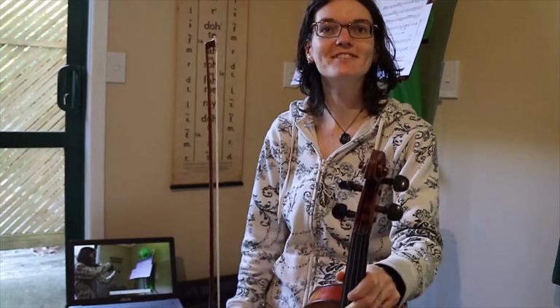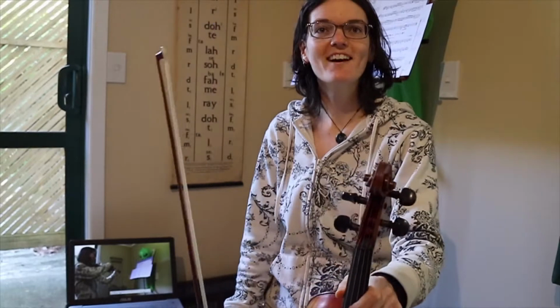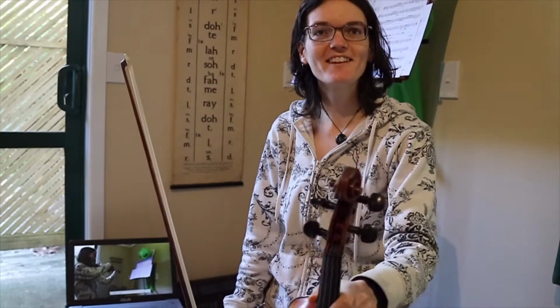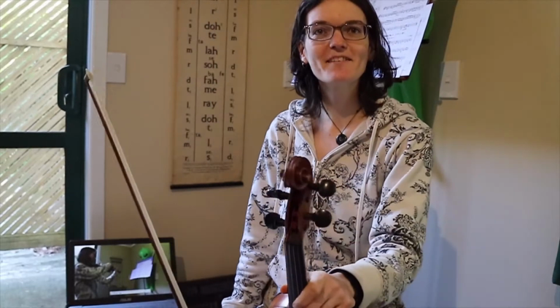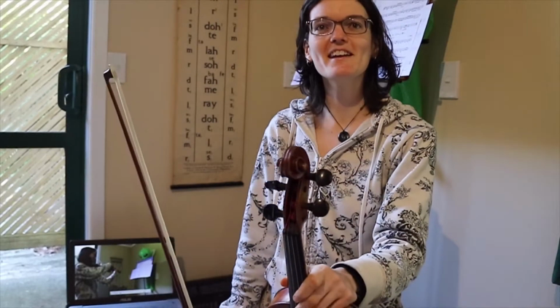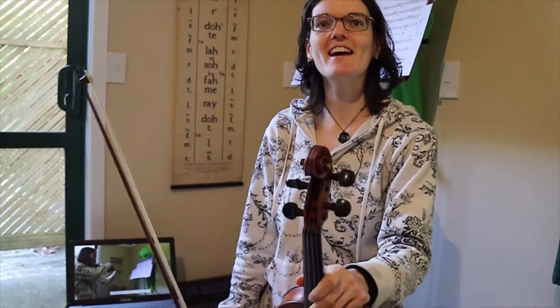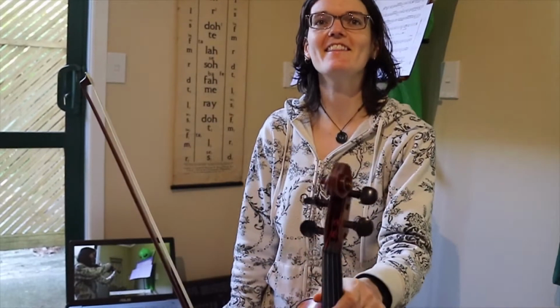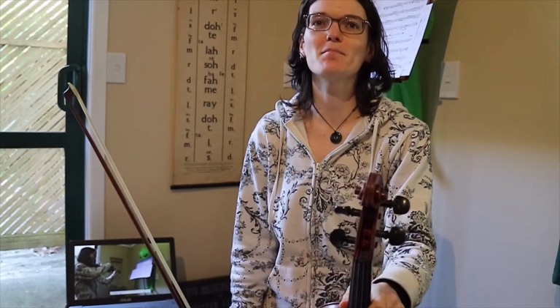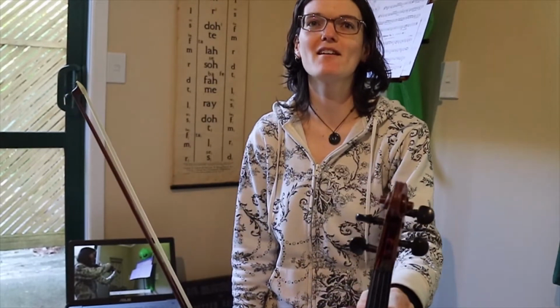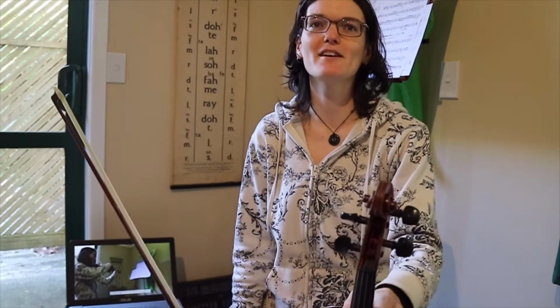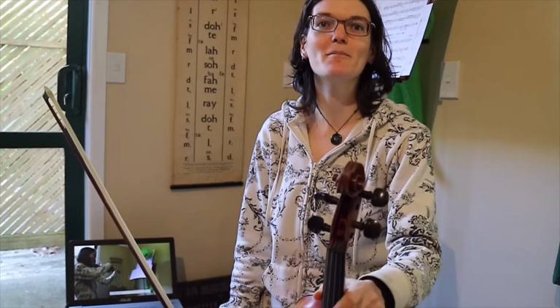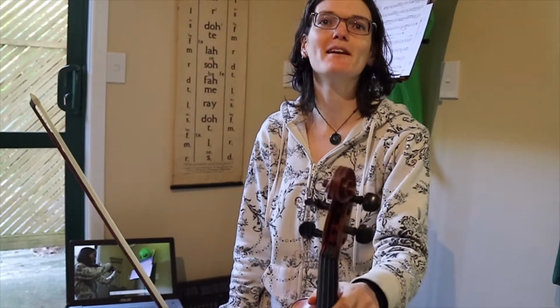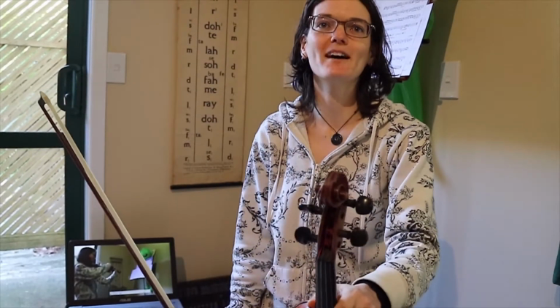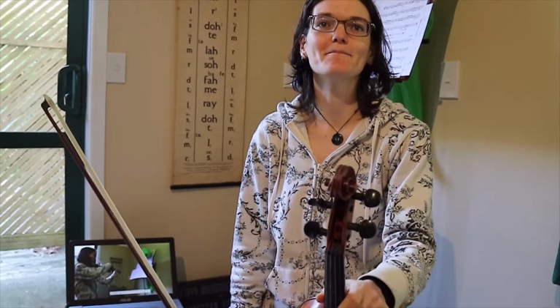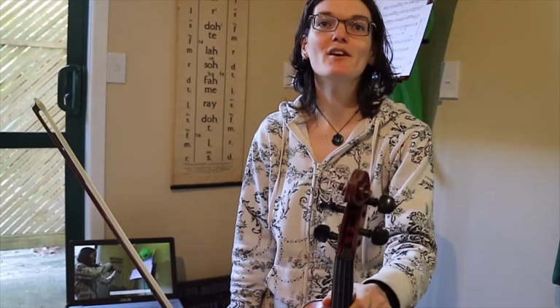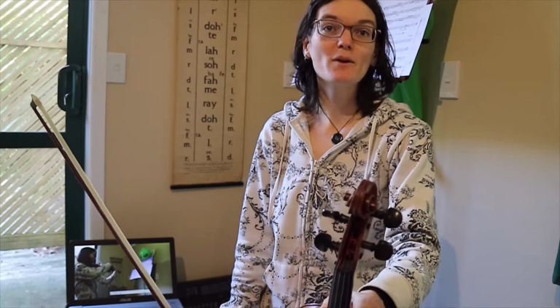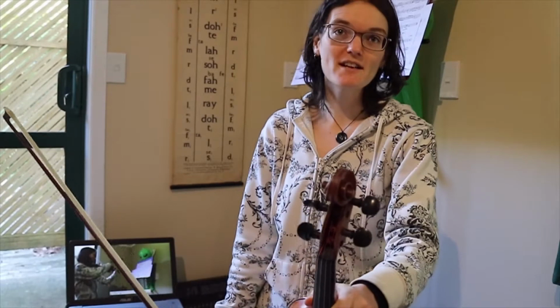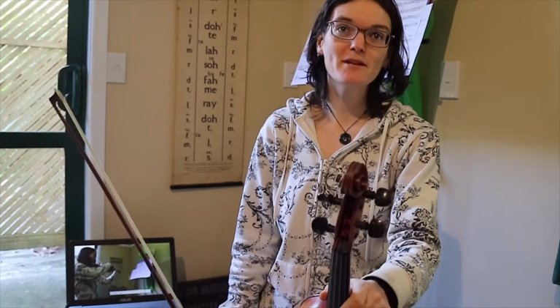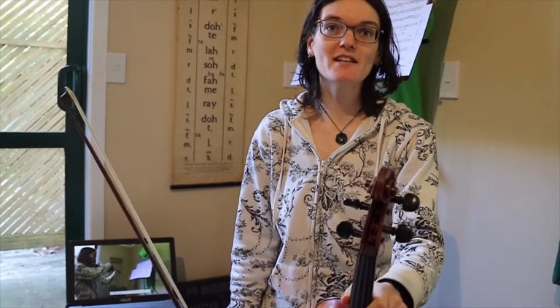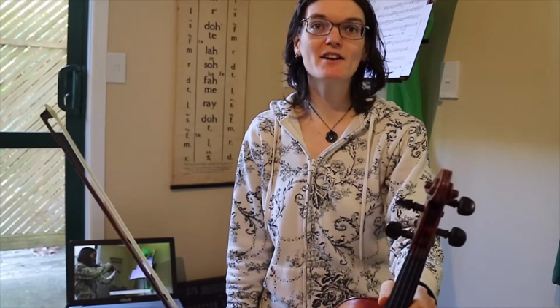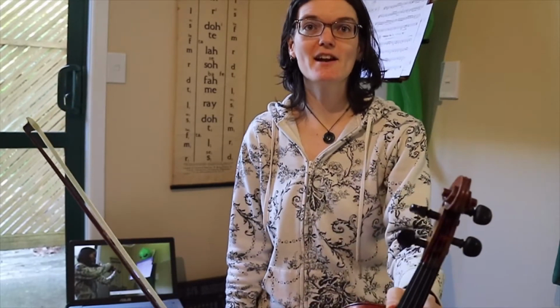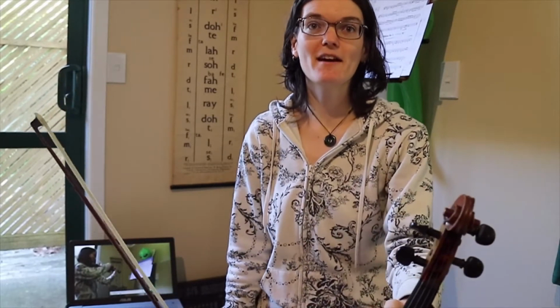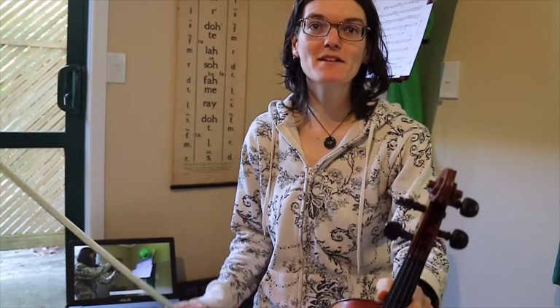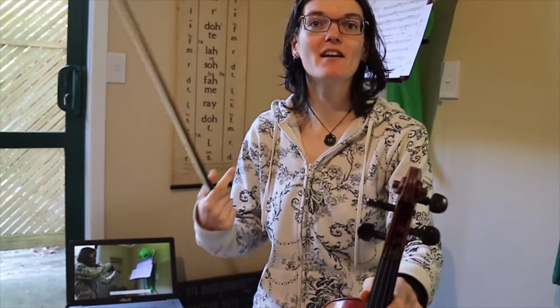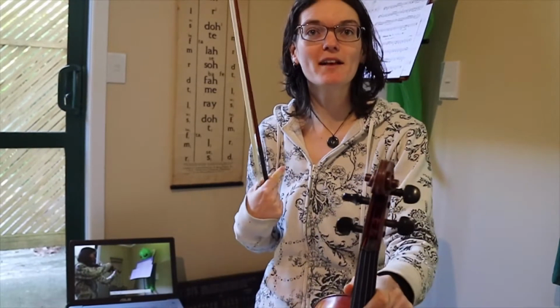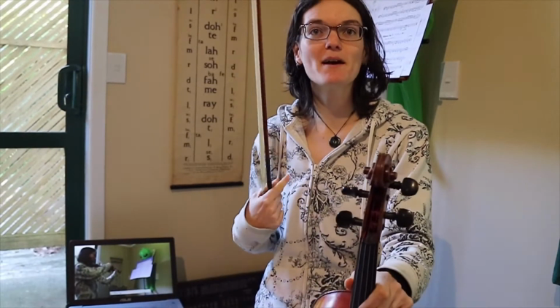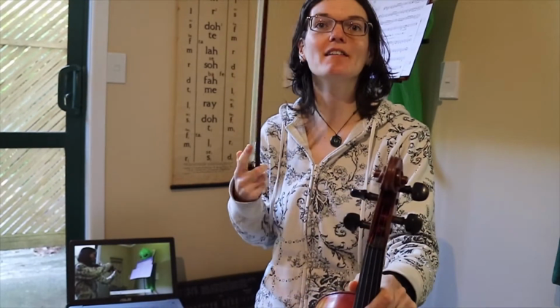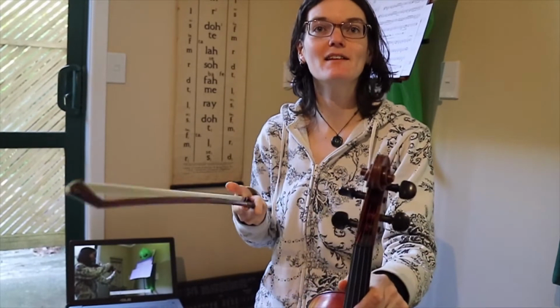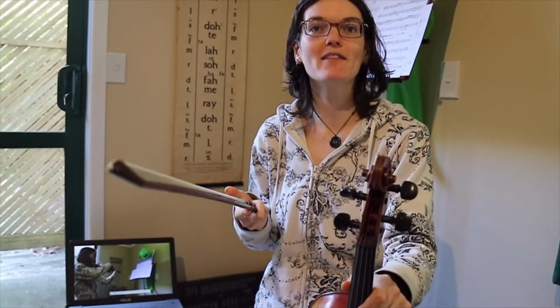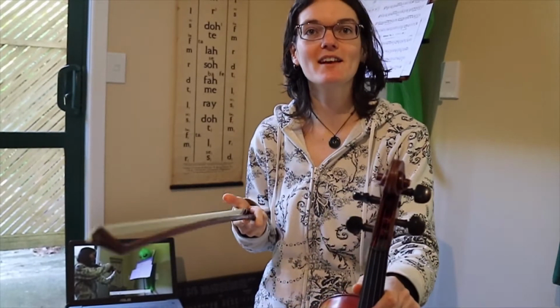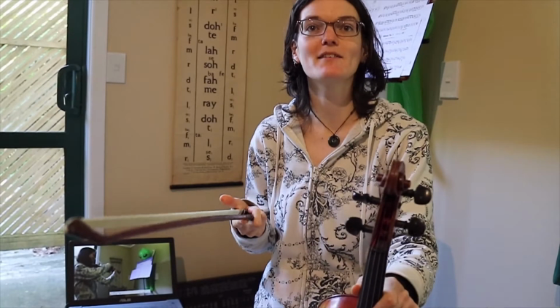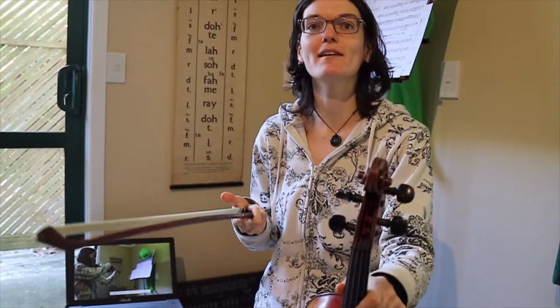Hello friends, it's Megan here, and this is a play-along video for Minuet 1. We're going to start with a bit of the taking turns game. That means that I play two bars, and then you play the next two bars.